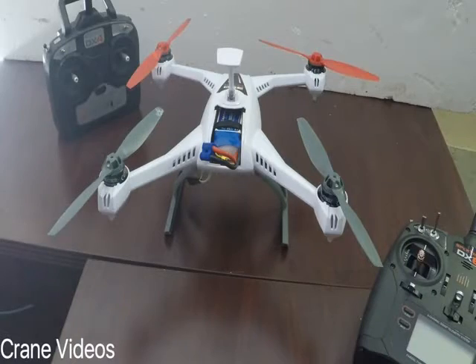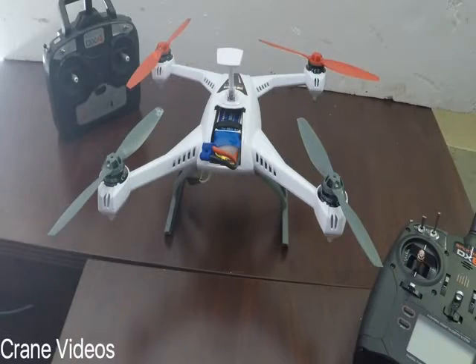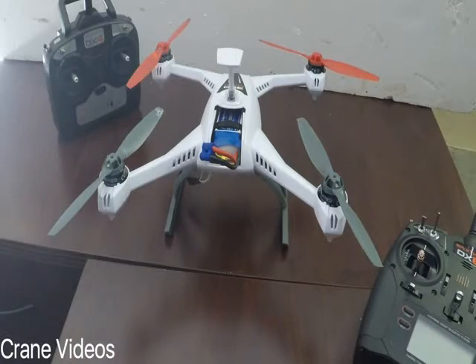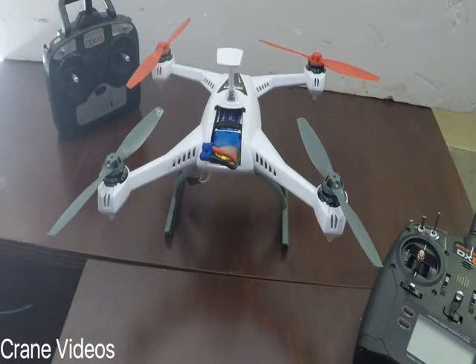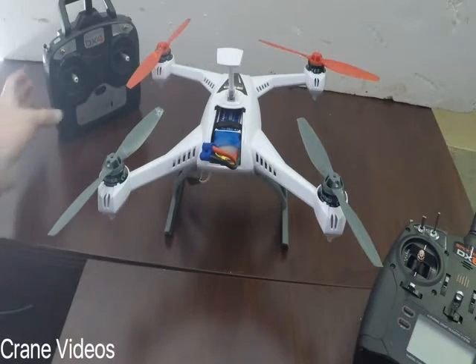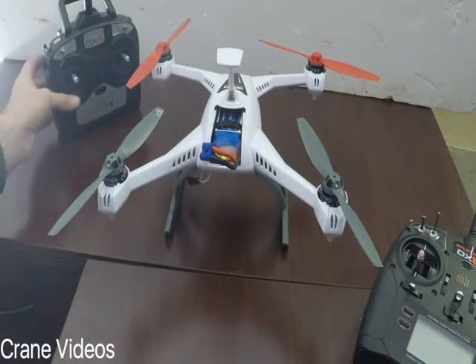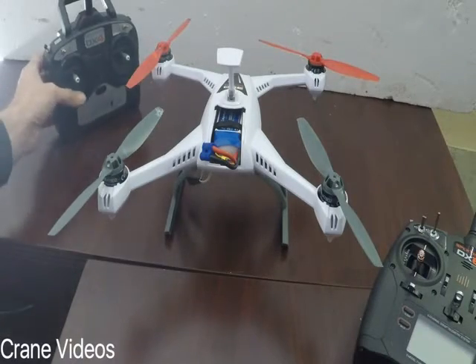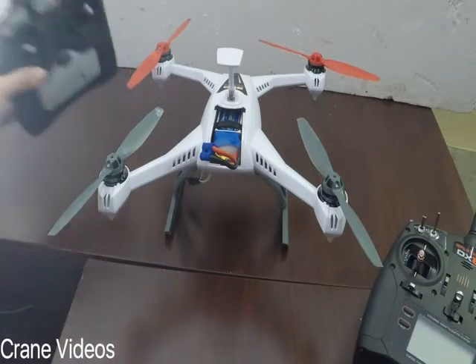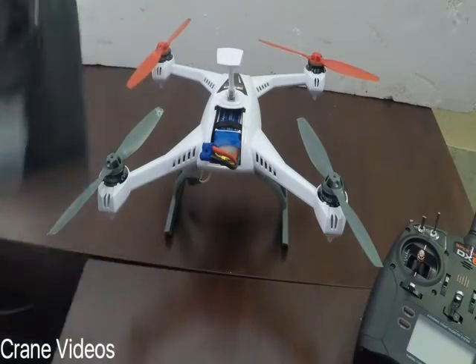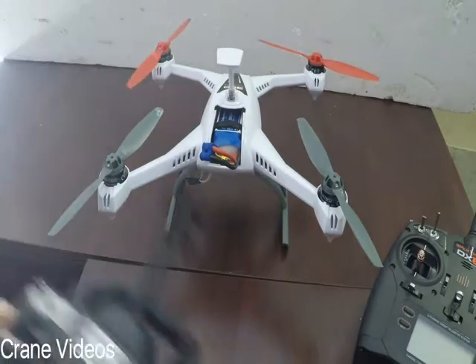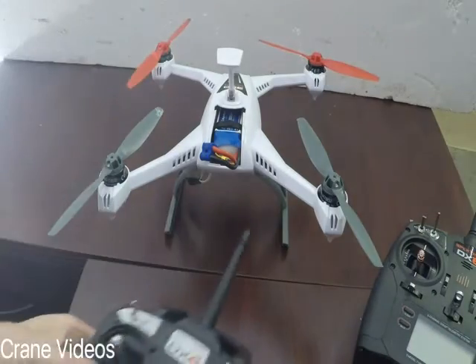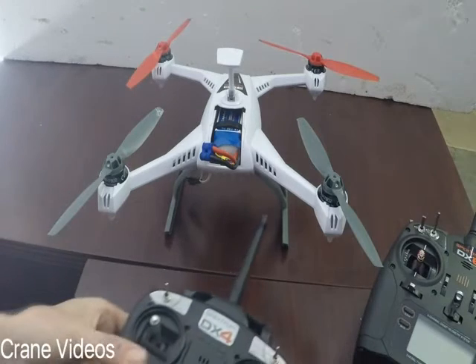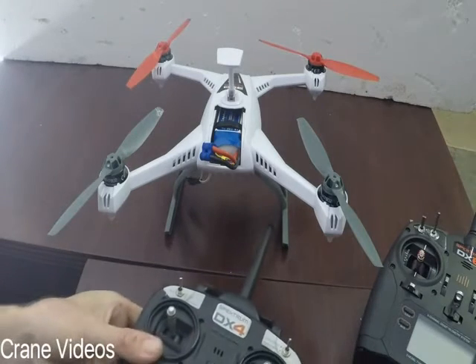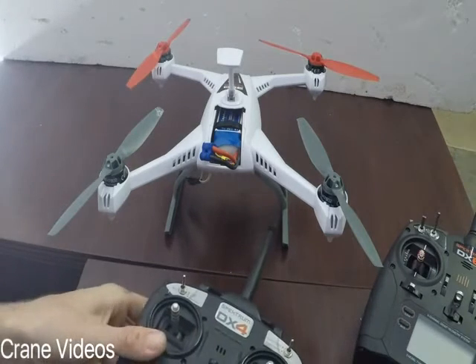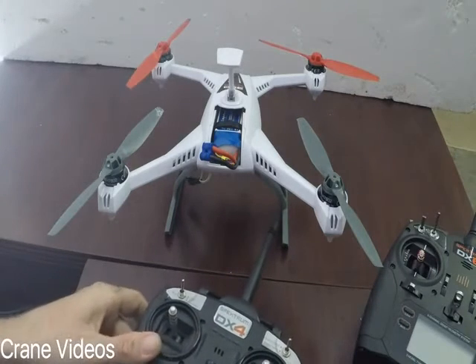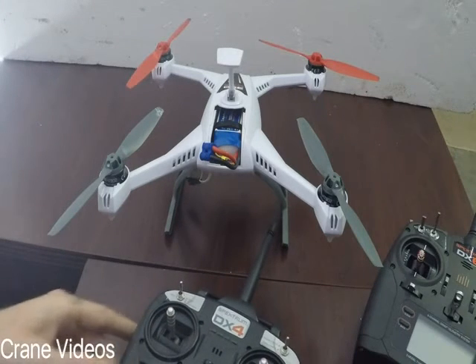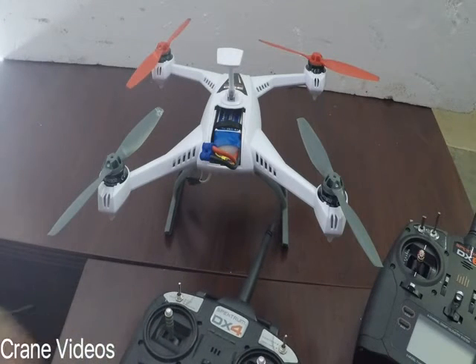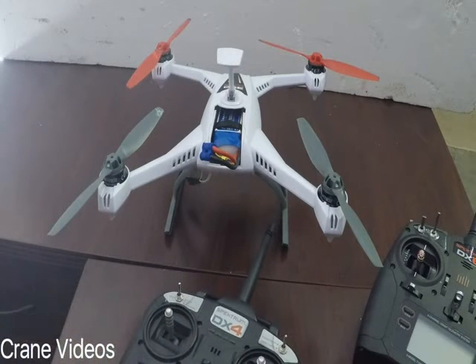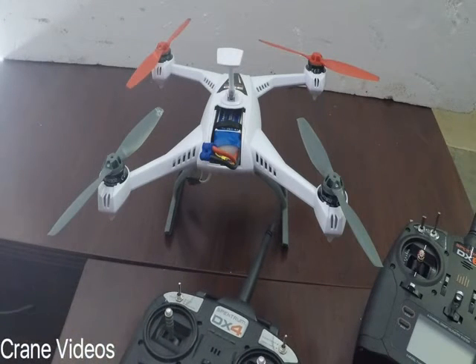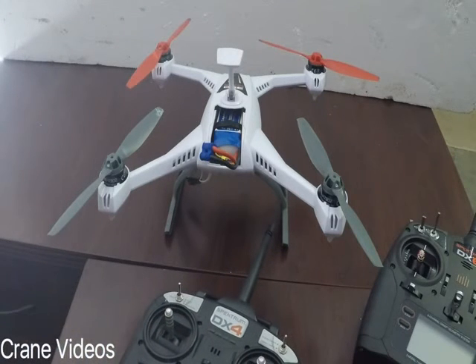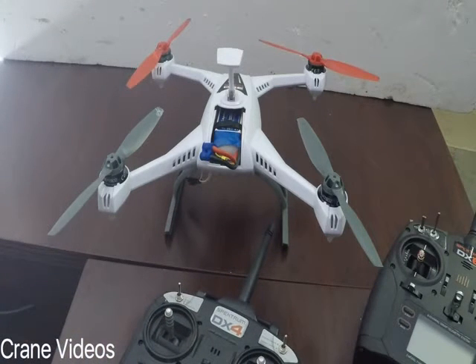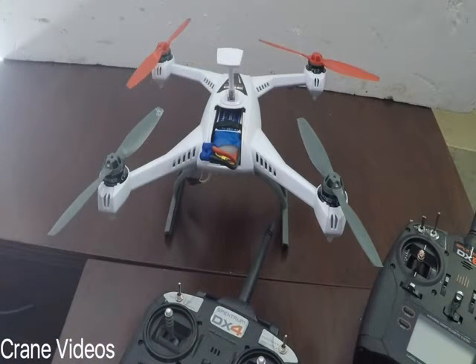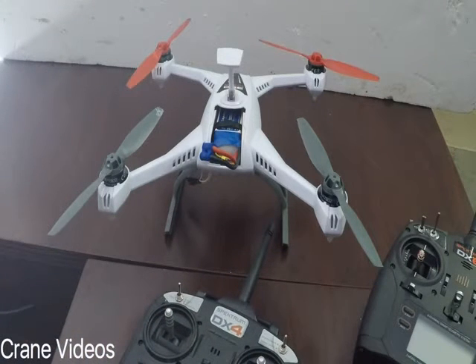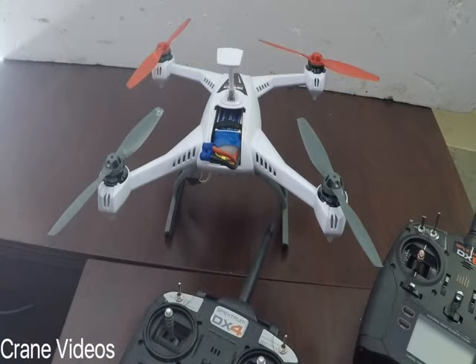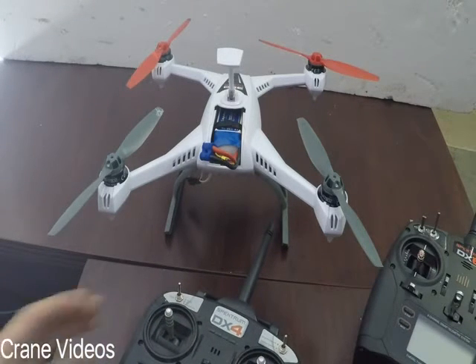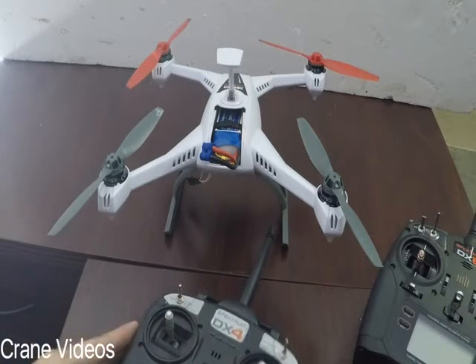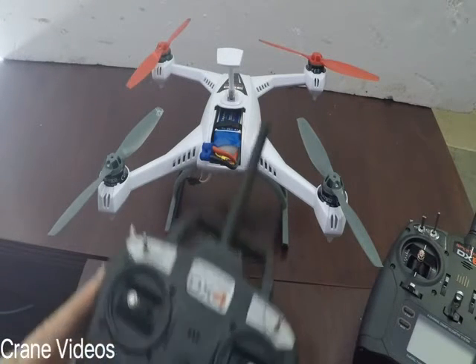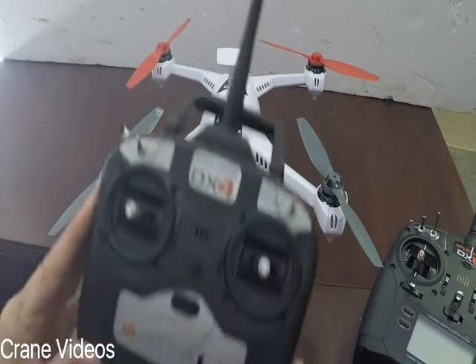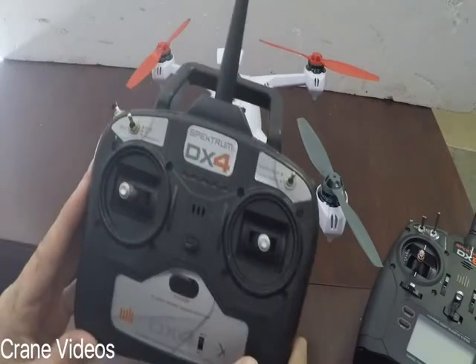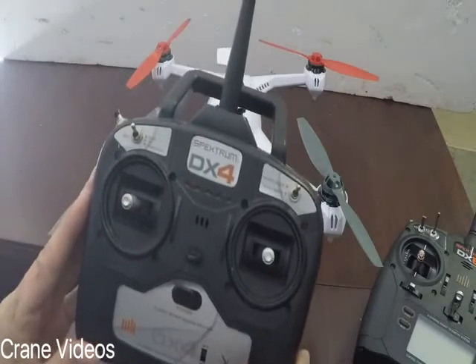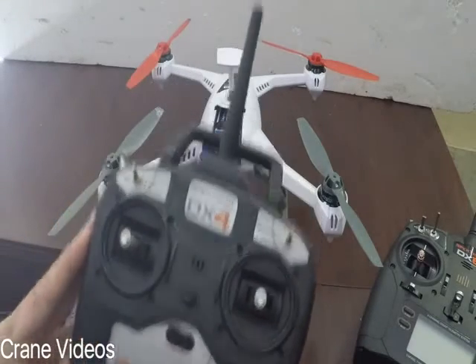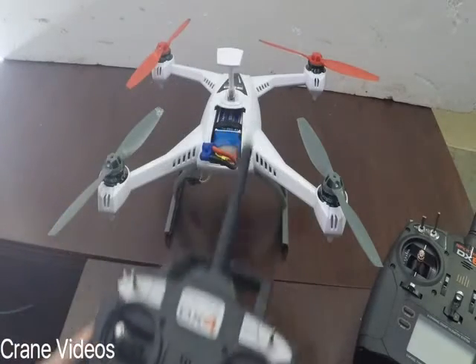Welcome to Crane Videos. We're going to do a quick tutorial on how to bind our Blade 350 QX3 back to its original DX4 controller.